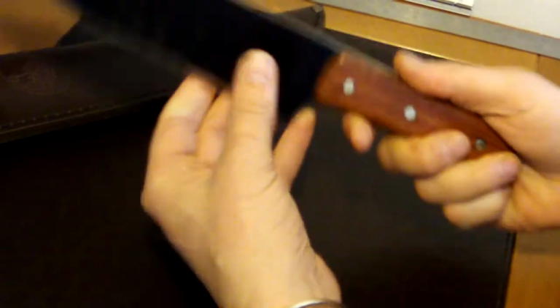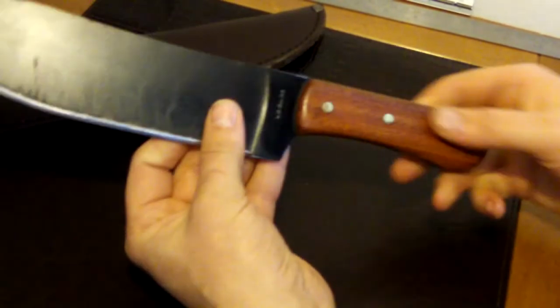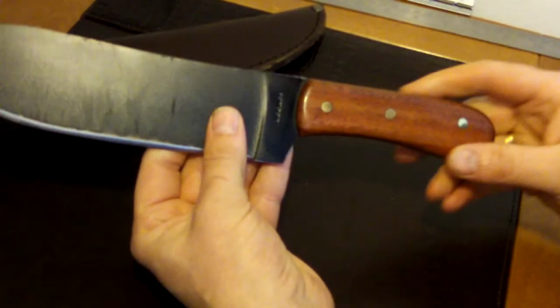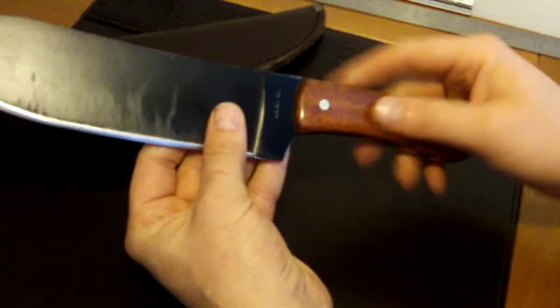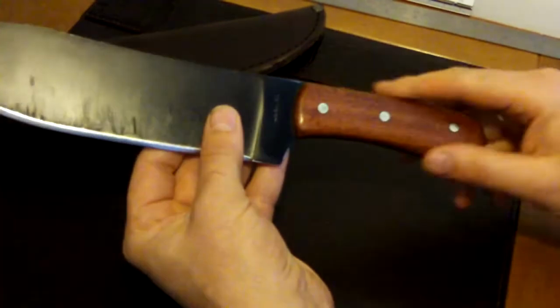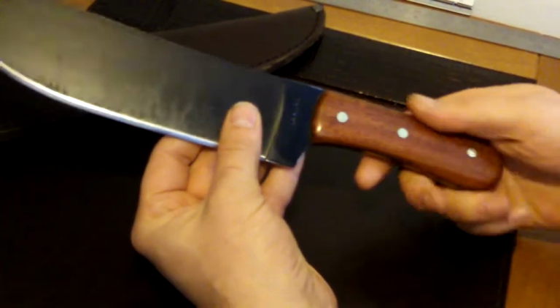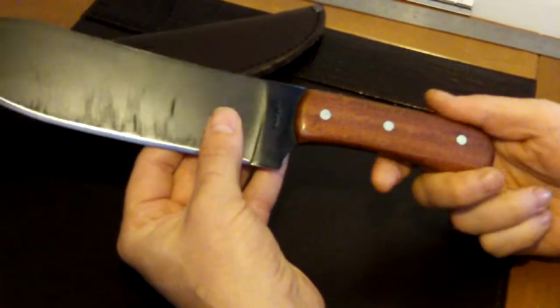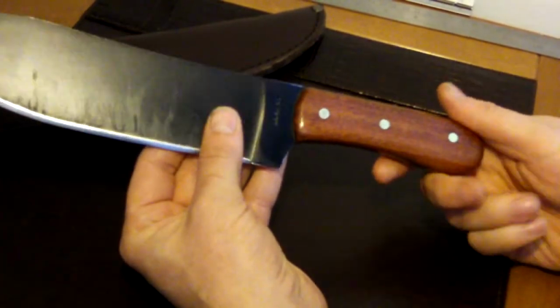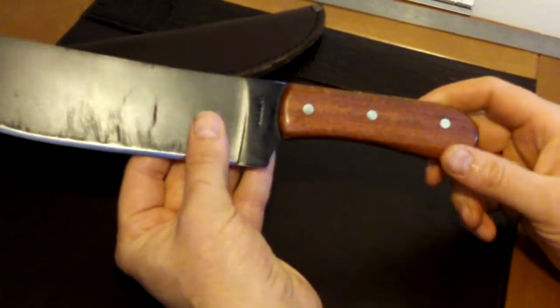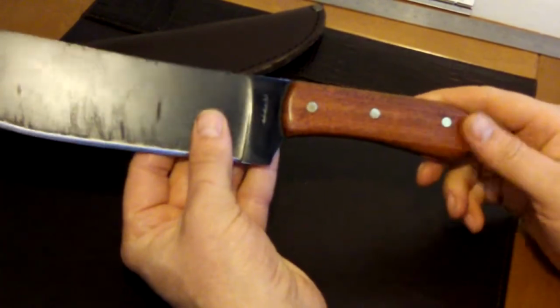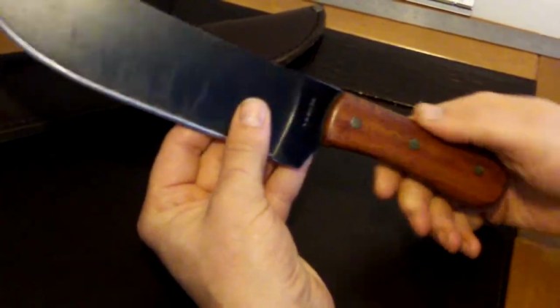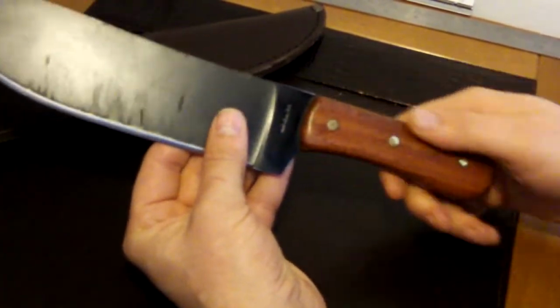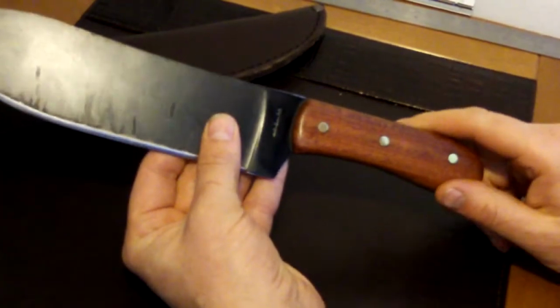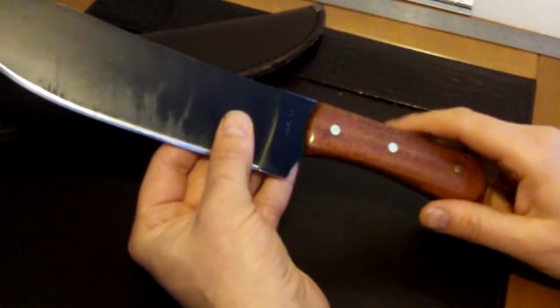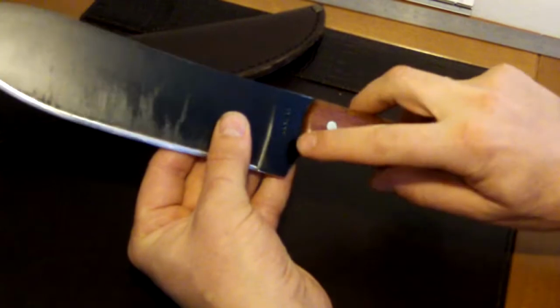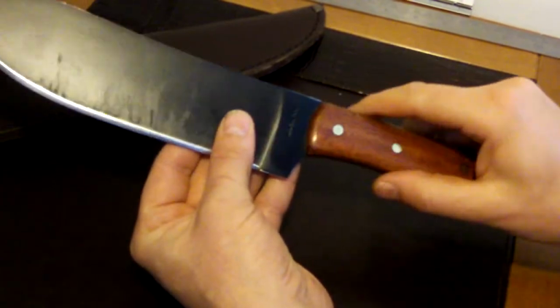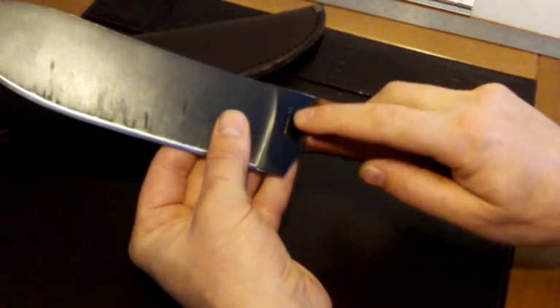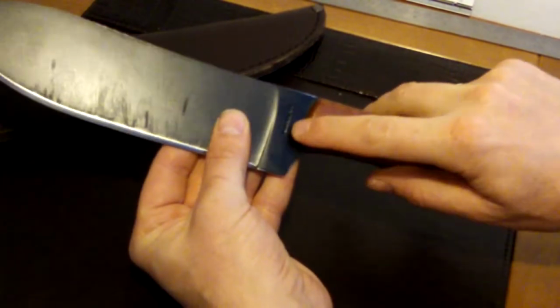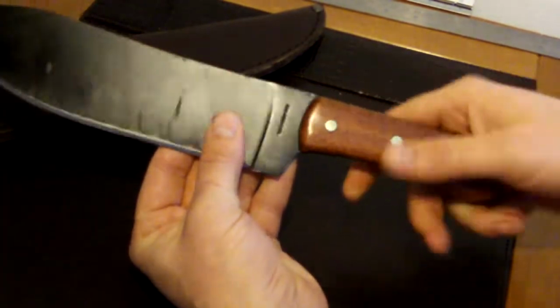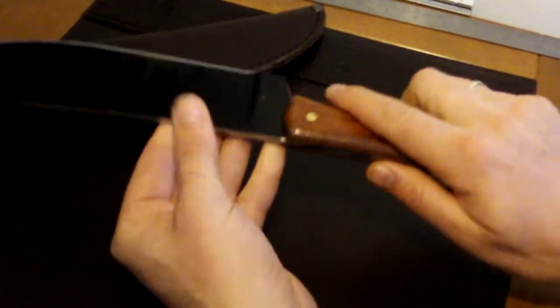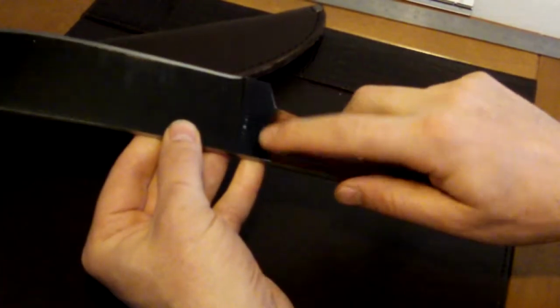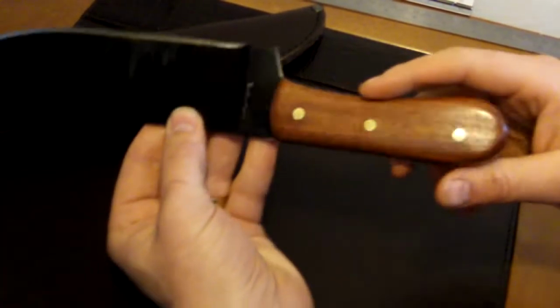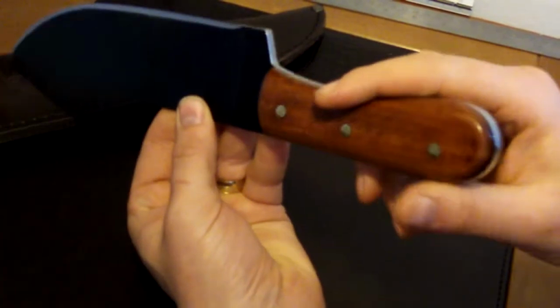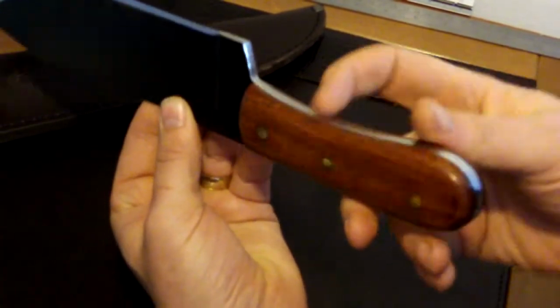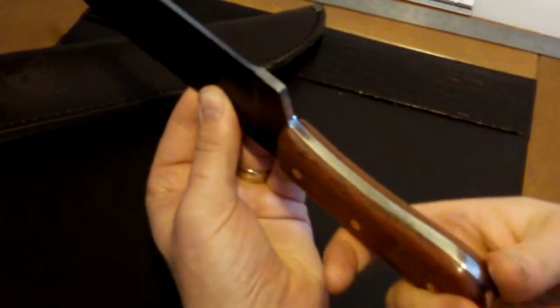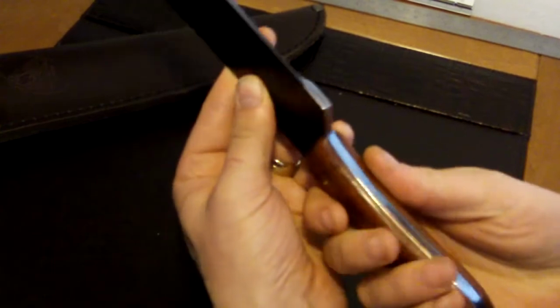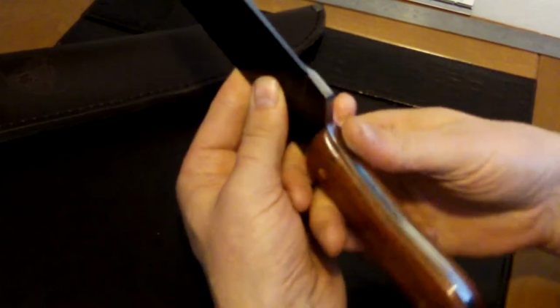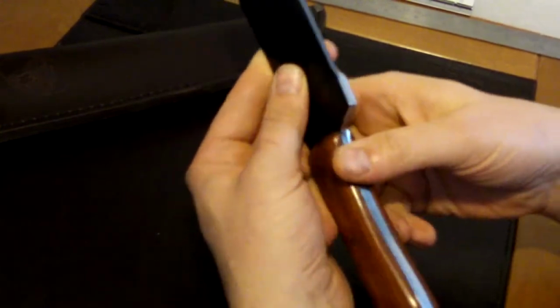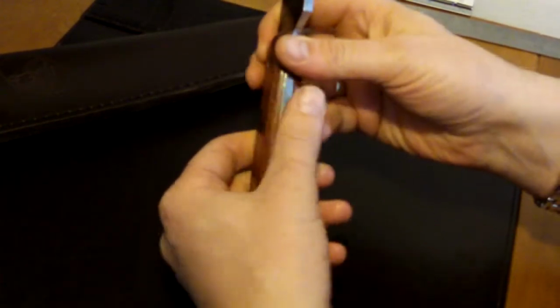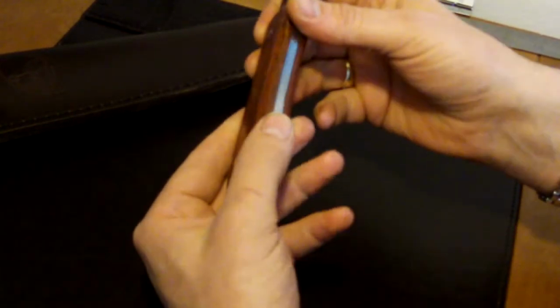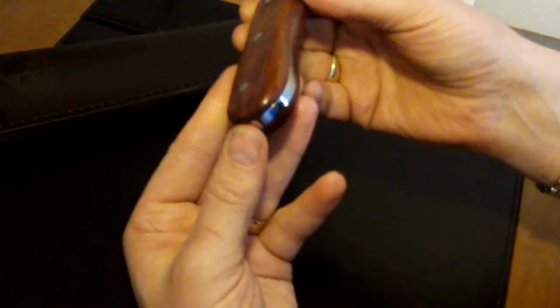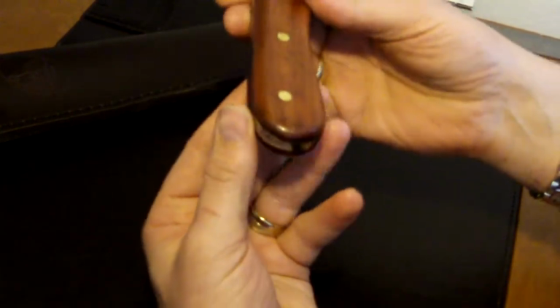When you get the handle on the knife it's a bit rough and ready, so I did sand it down — took off the sharp edges around here and around the backs, and then just polished it up all along here.